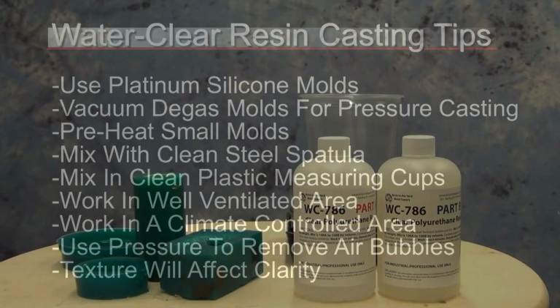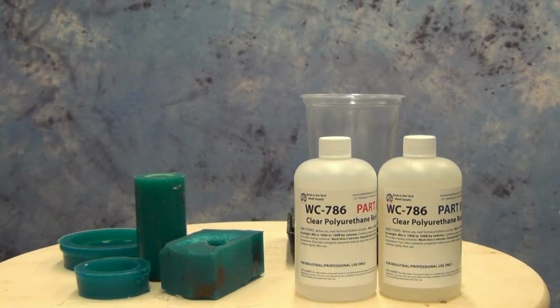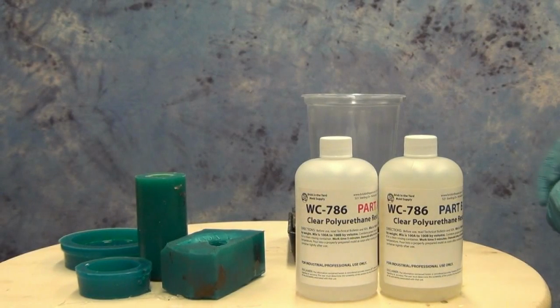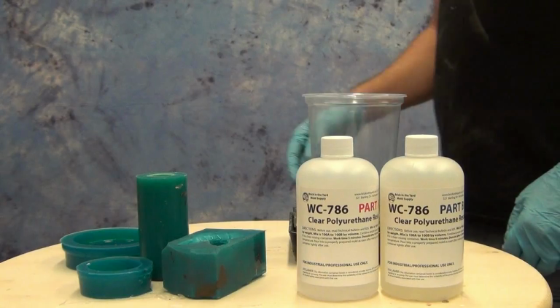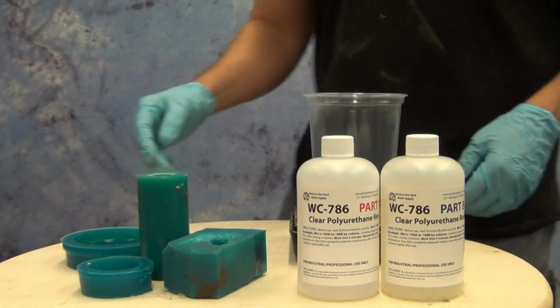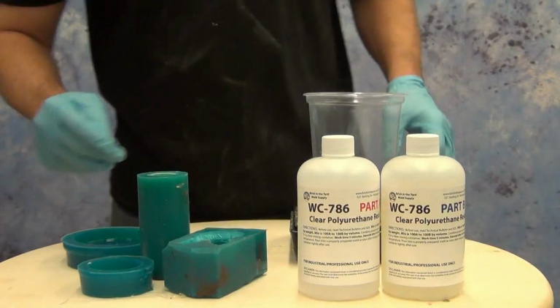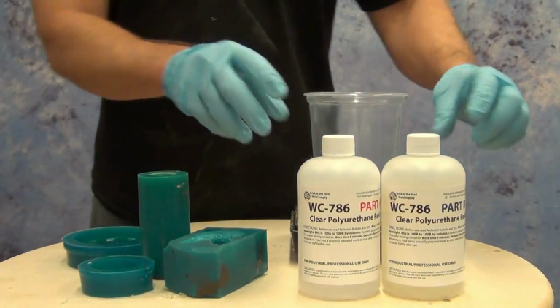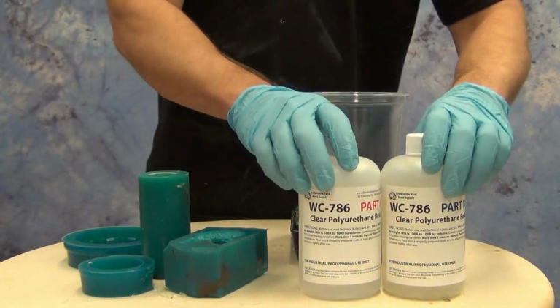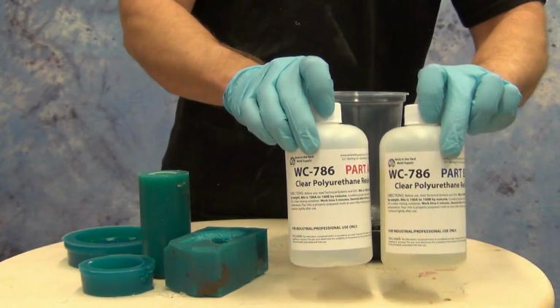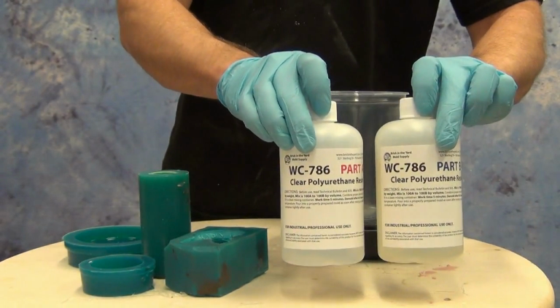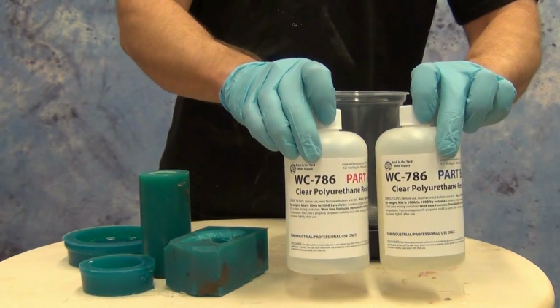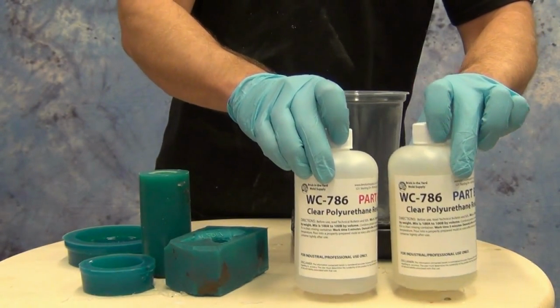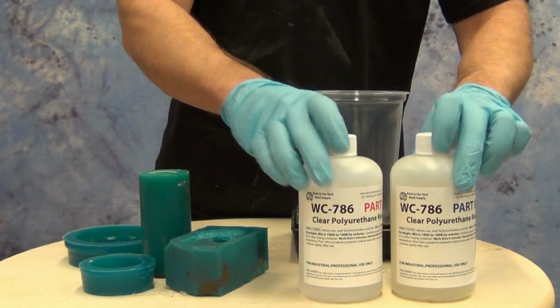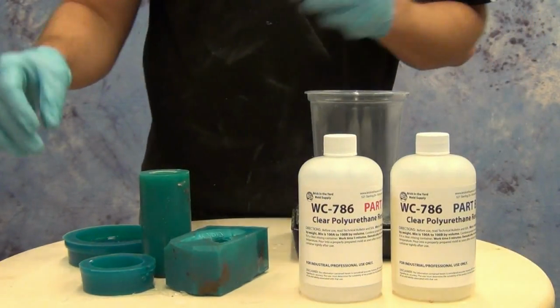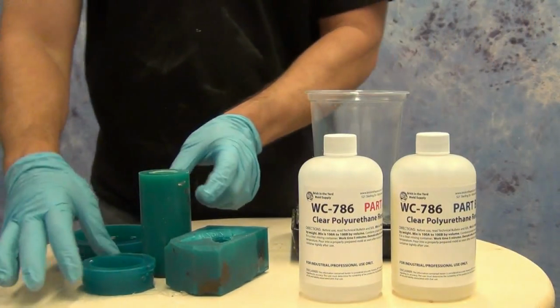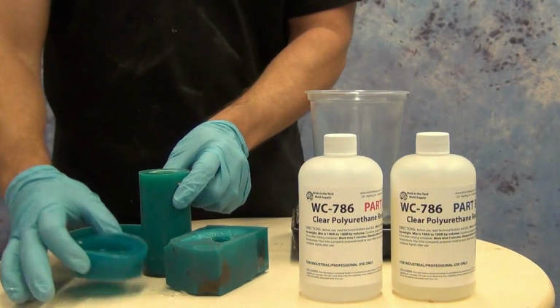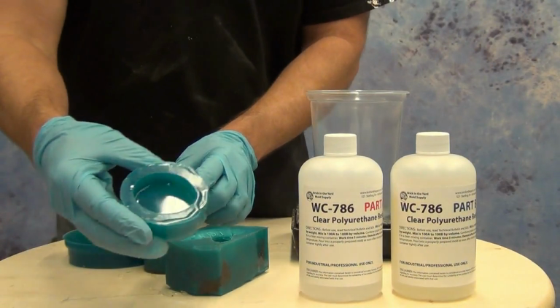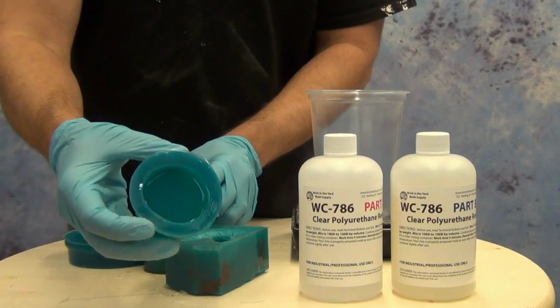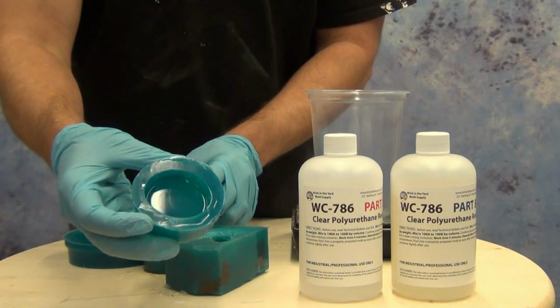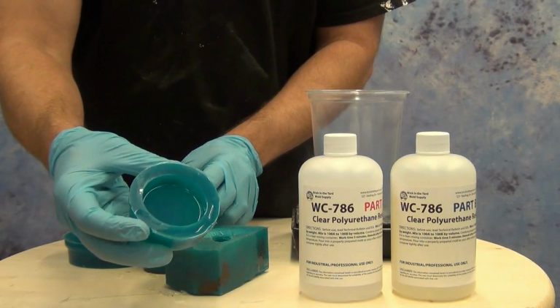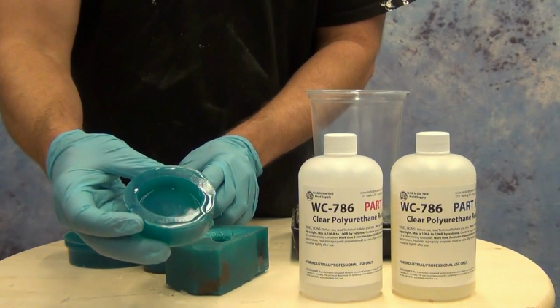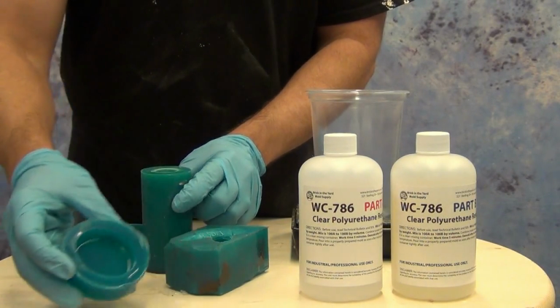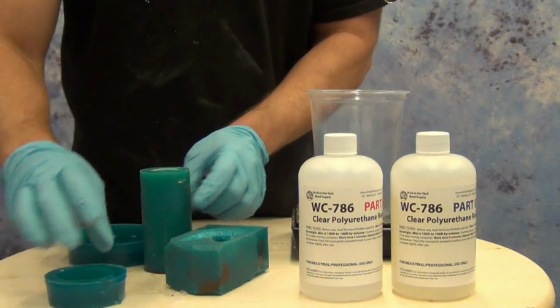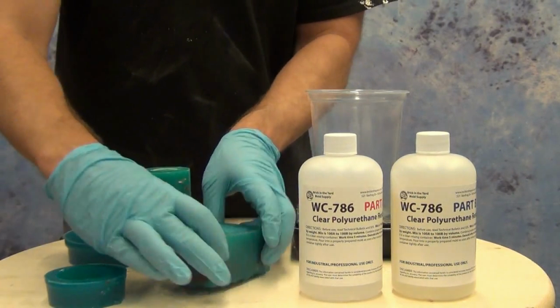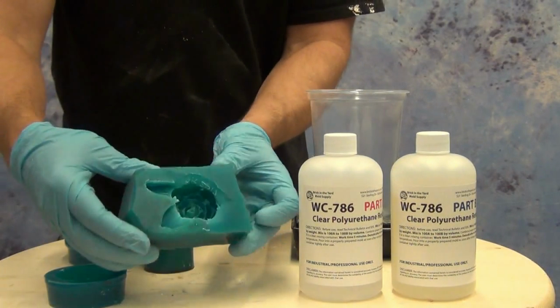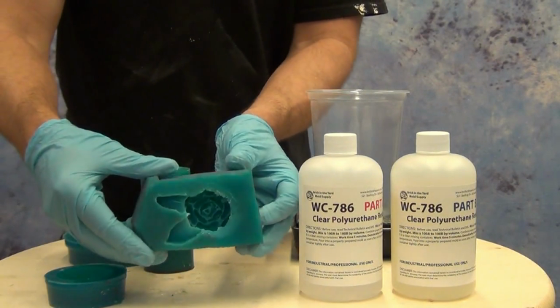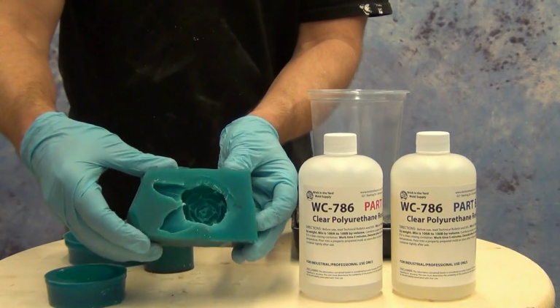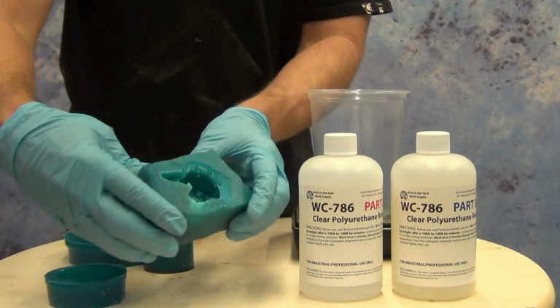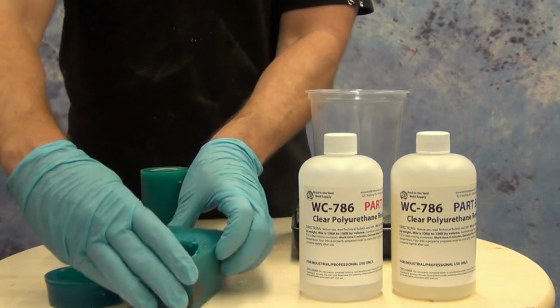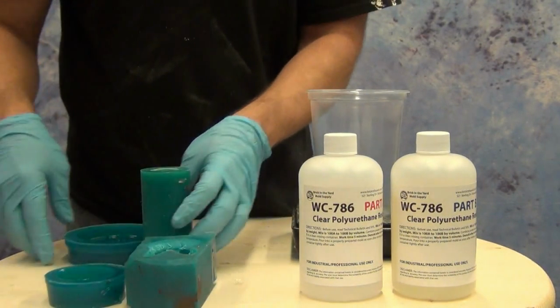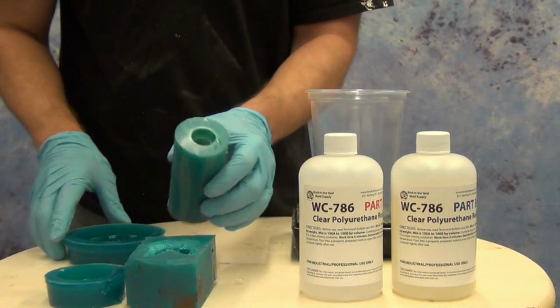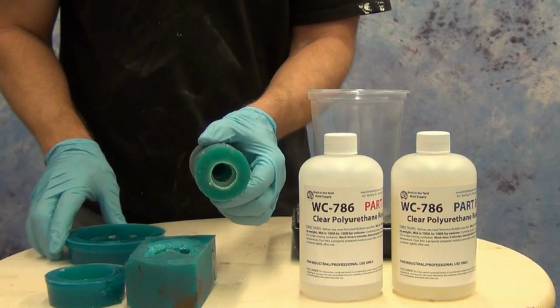What we're going to be using for this particular video is a new water clear resin called WC 786. This is a five minute working time and about a two hour demold clear casting resin.